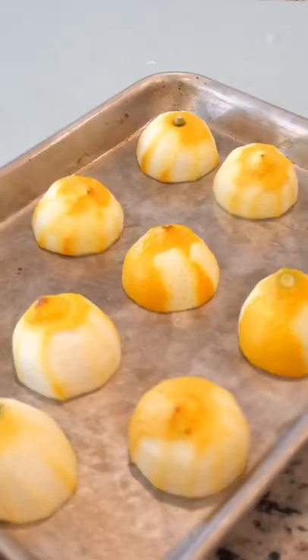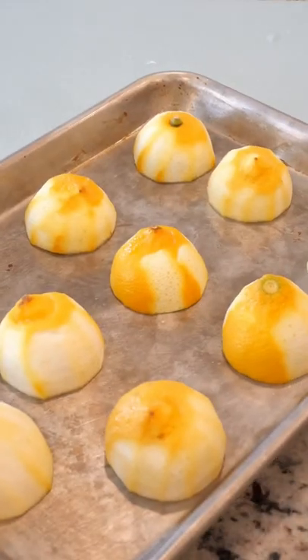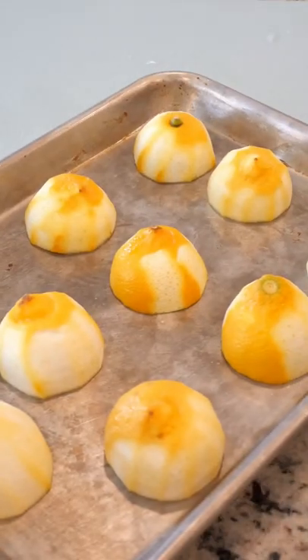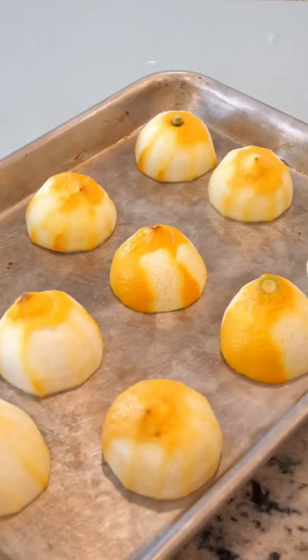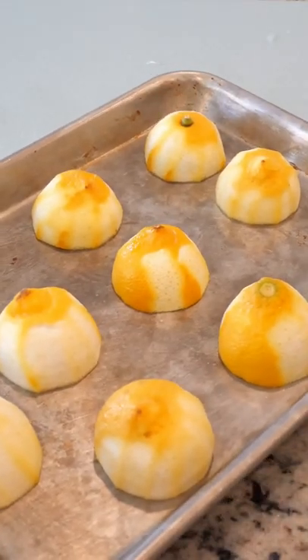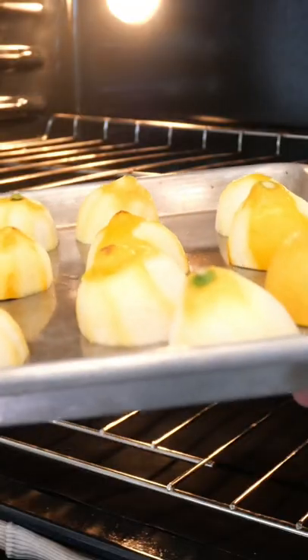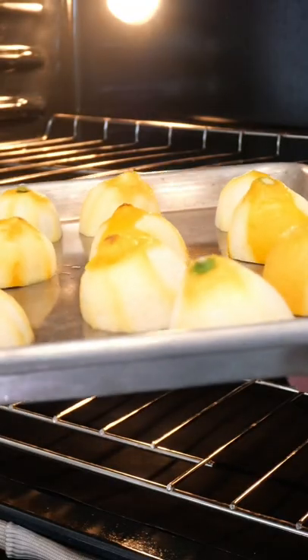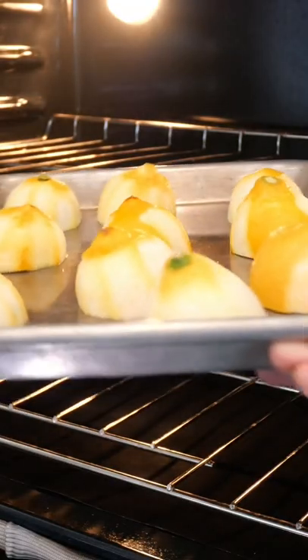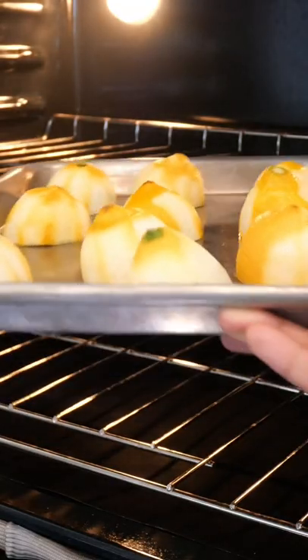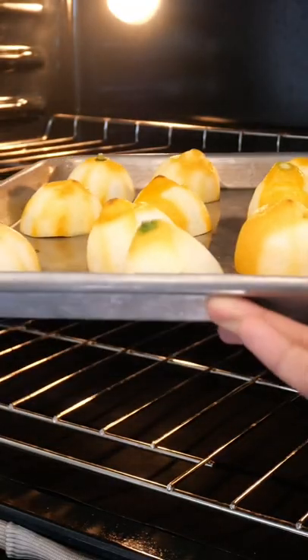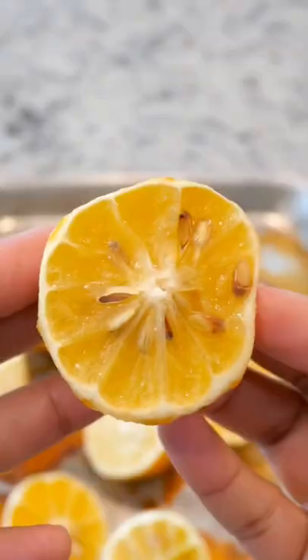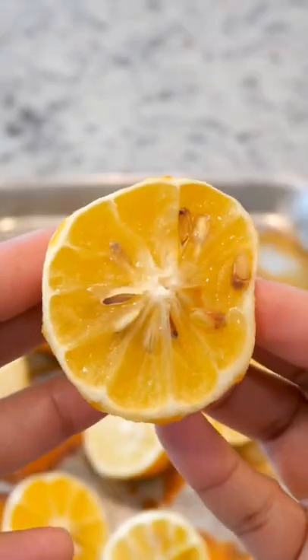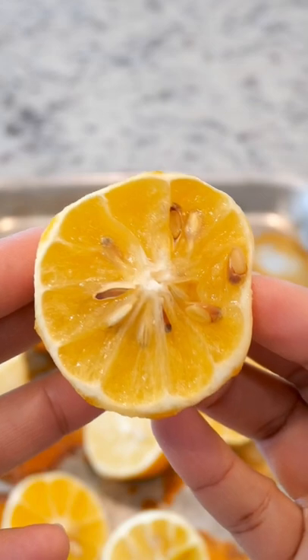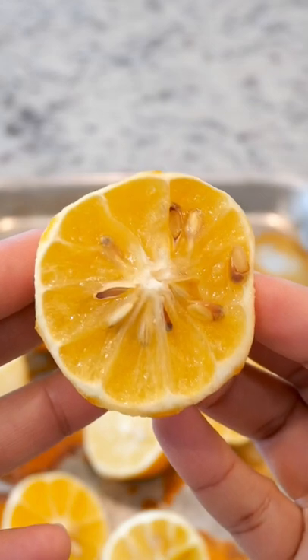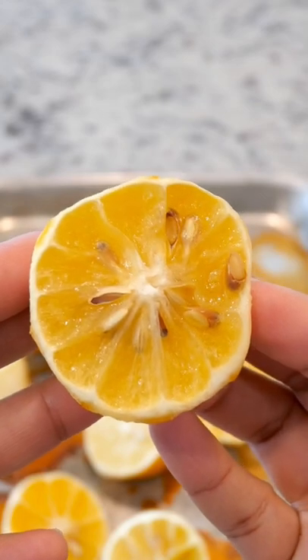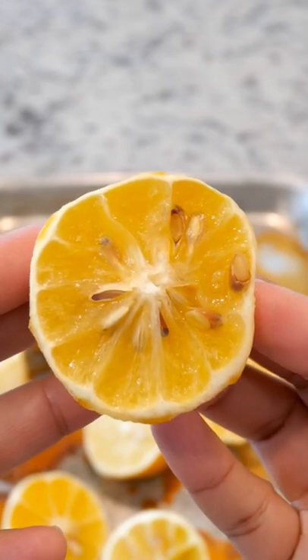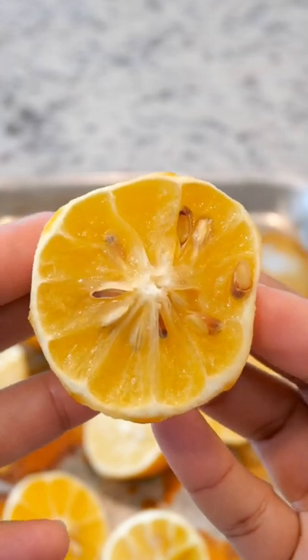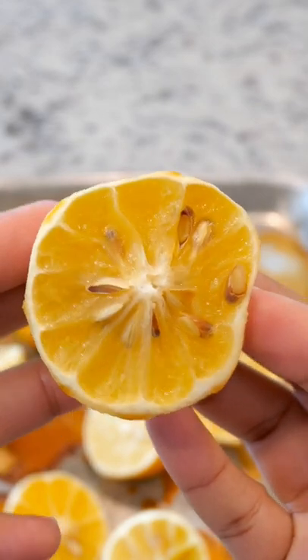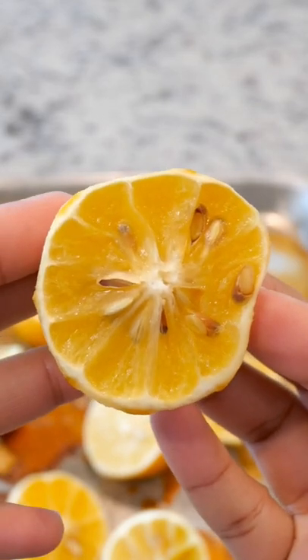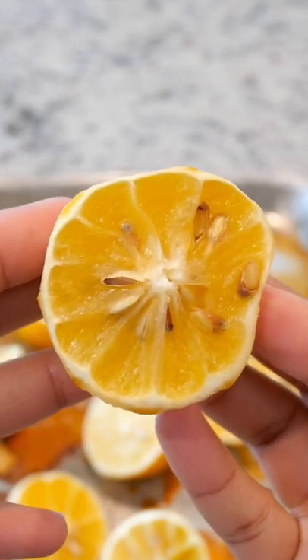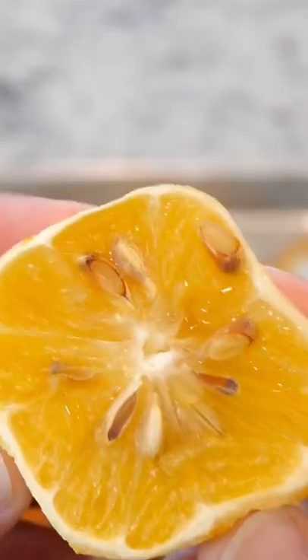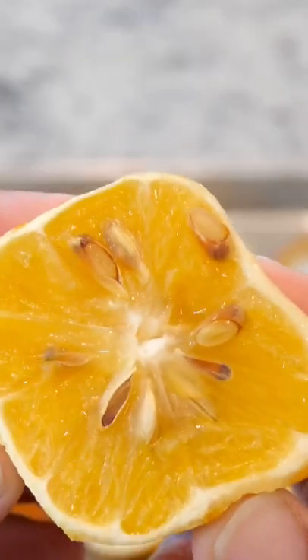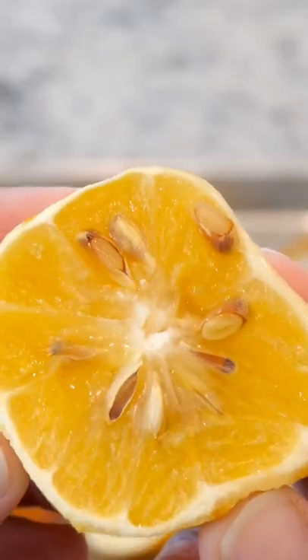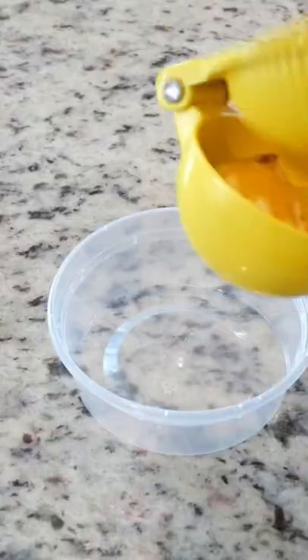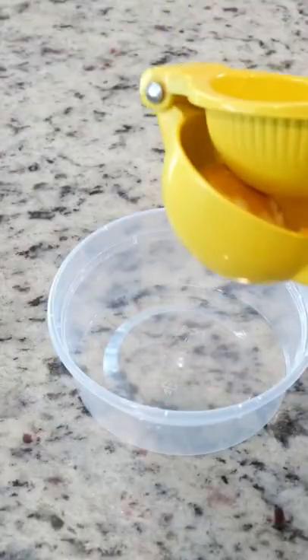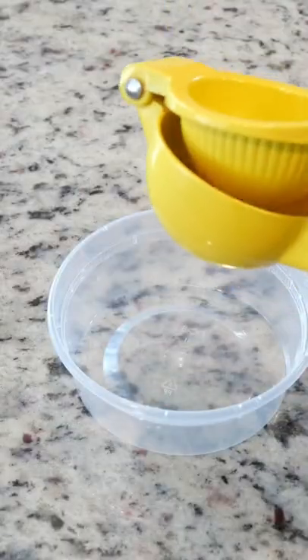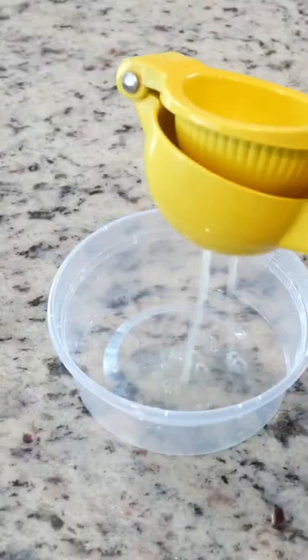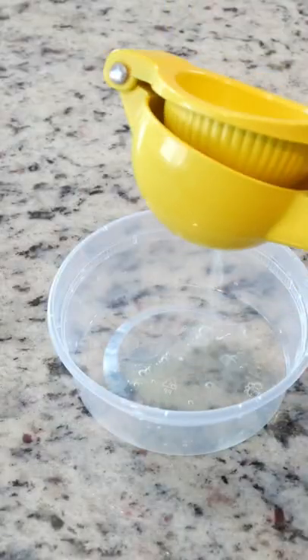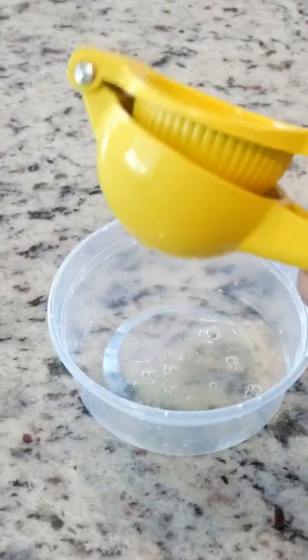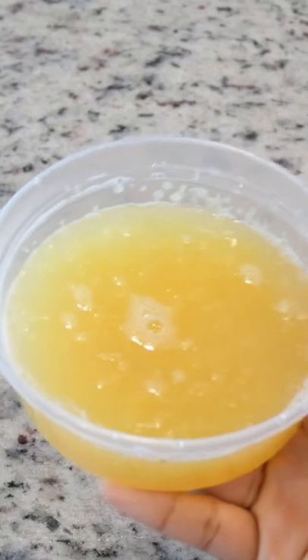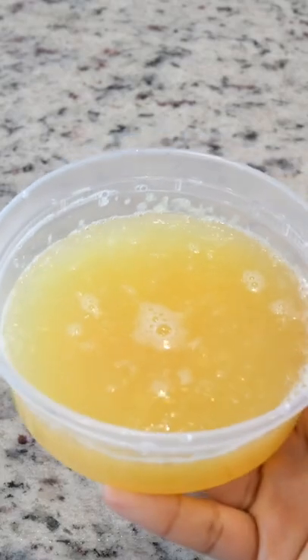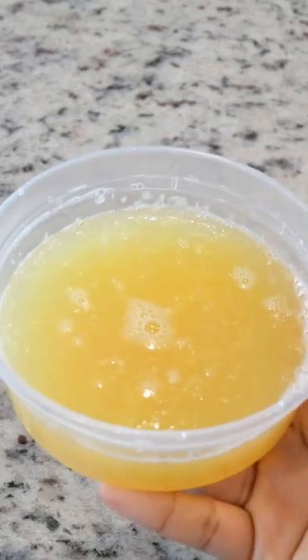I like to roast my lemons because this caramelizes the natural sugars in the lemons and it gives you a more complex and richer tasting lemonade. I bake these at 425 for about 15 minutes and then you can juice them.